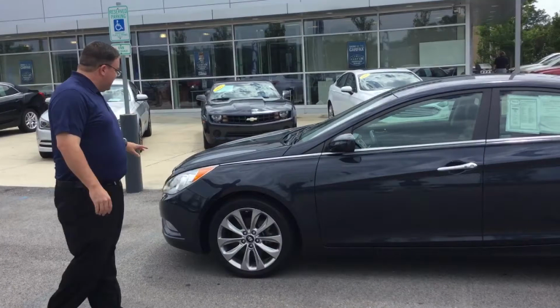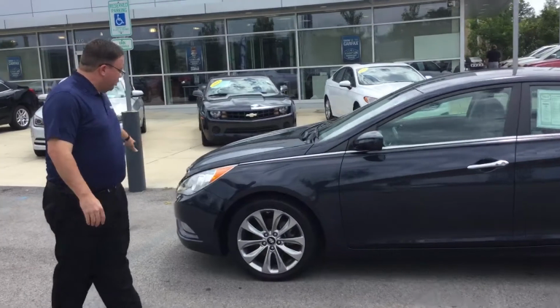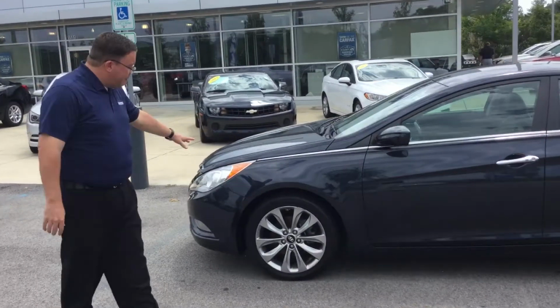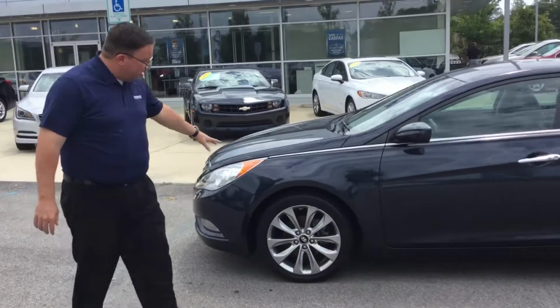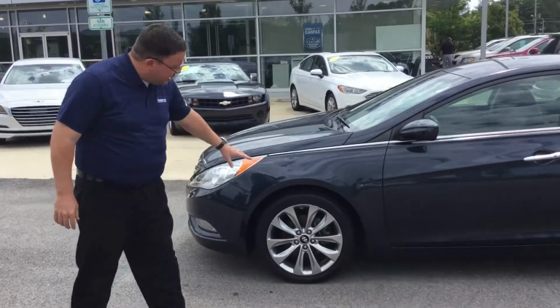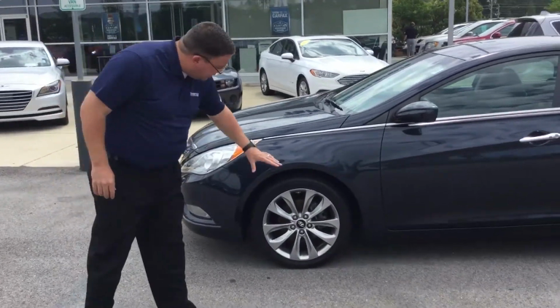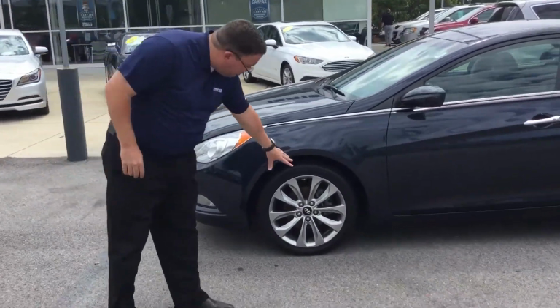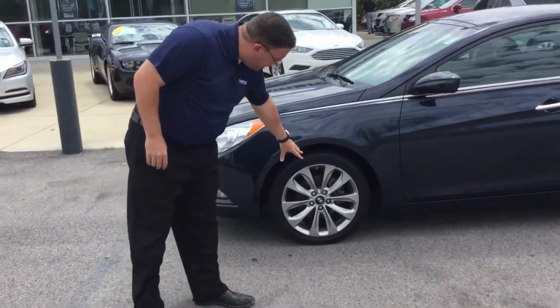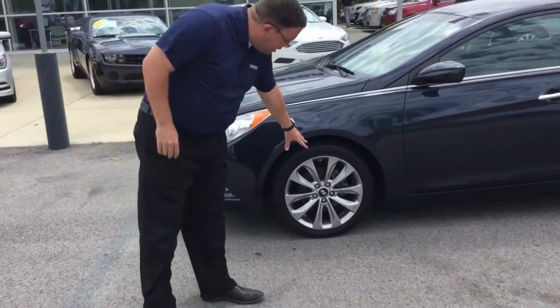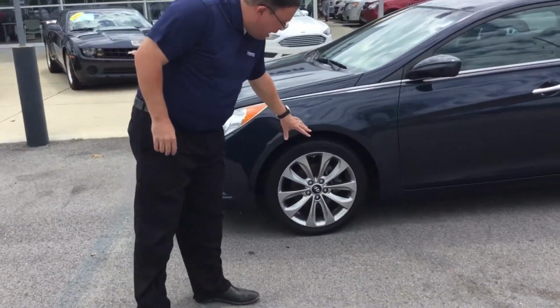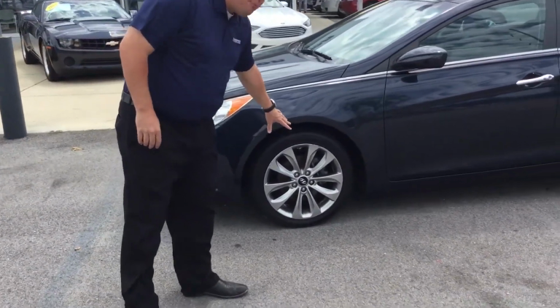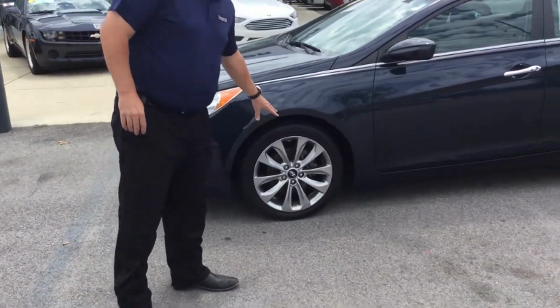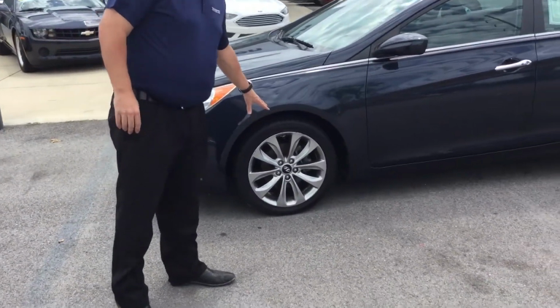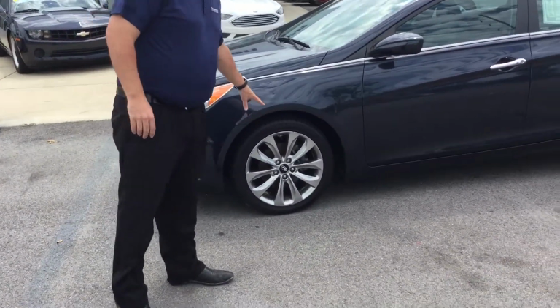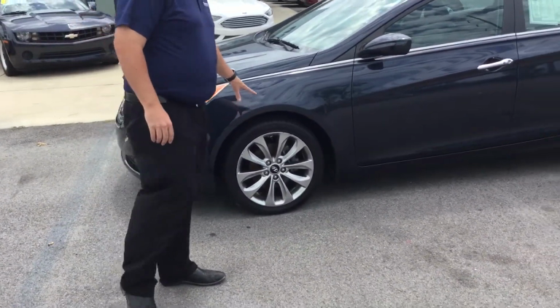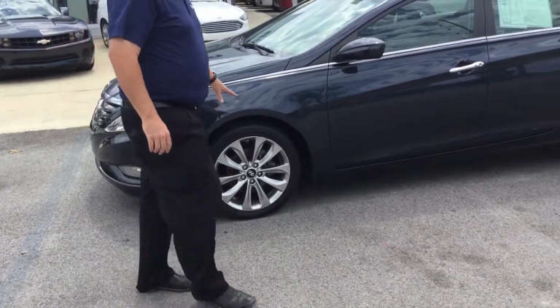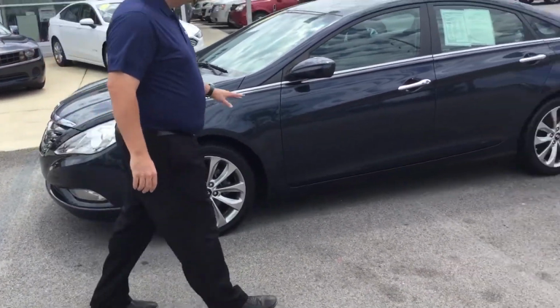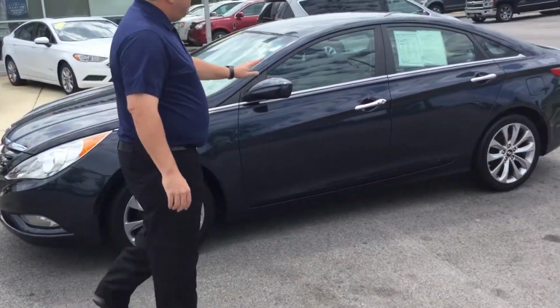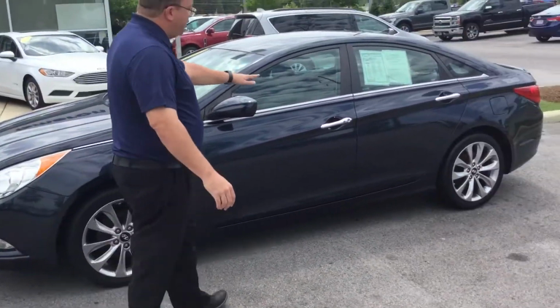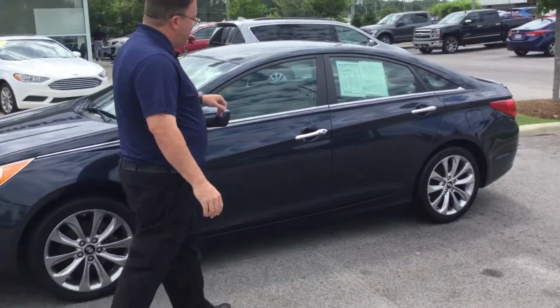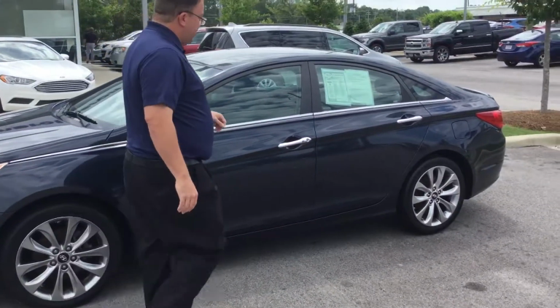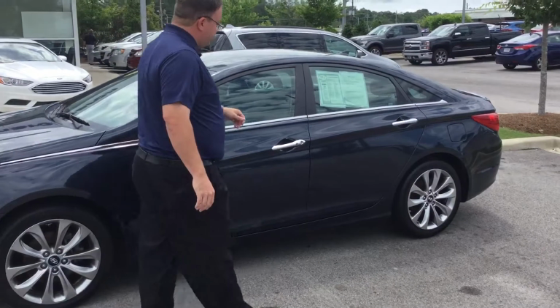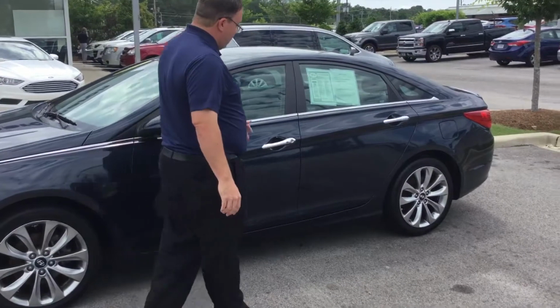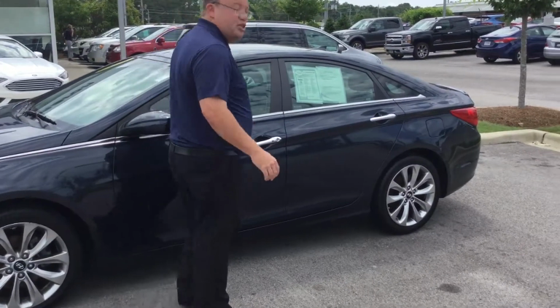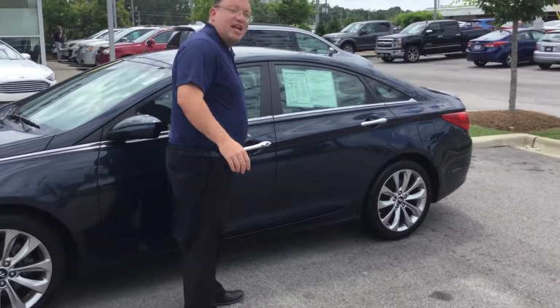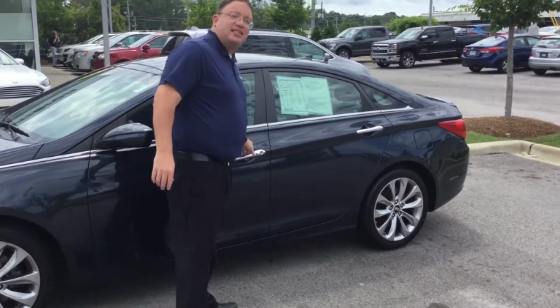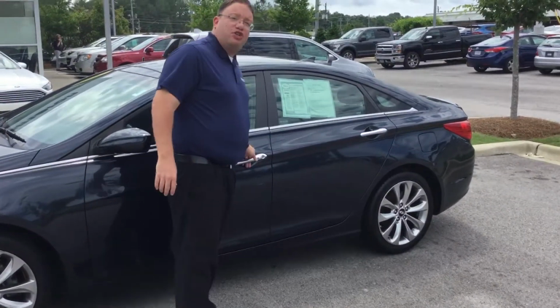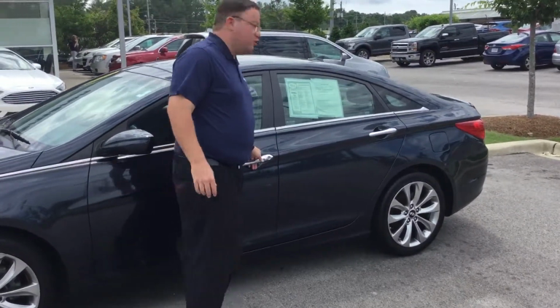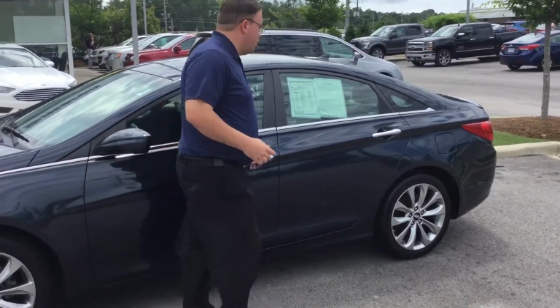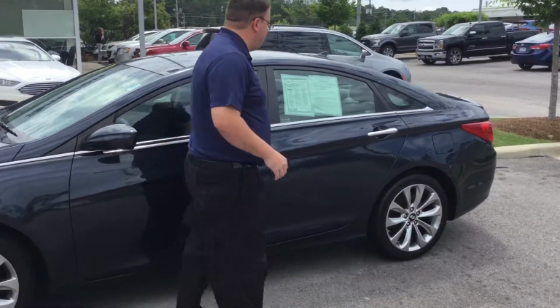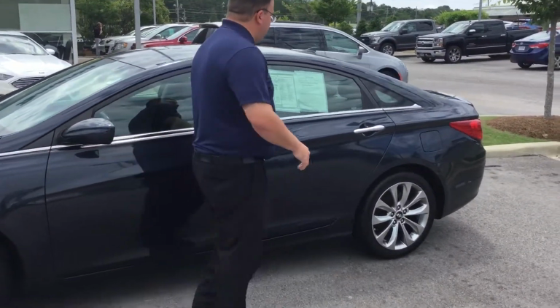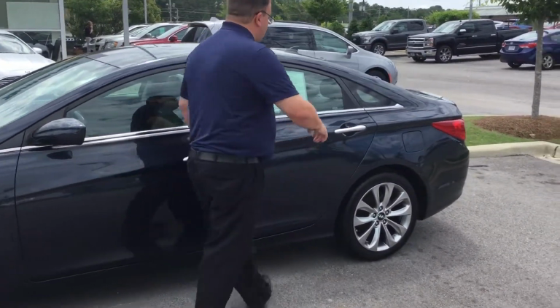It's got the wraparound headlights, the upgraded hyper-chrome alloy wheels, push-button access to the vehicle as well as push-button start.